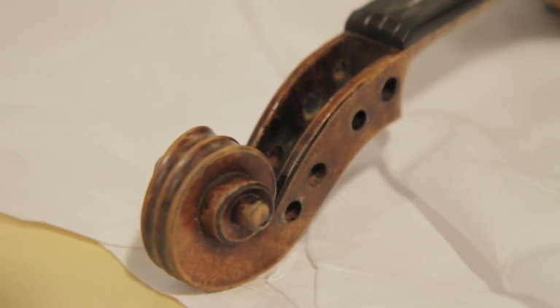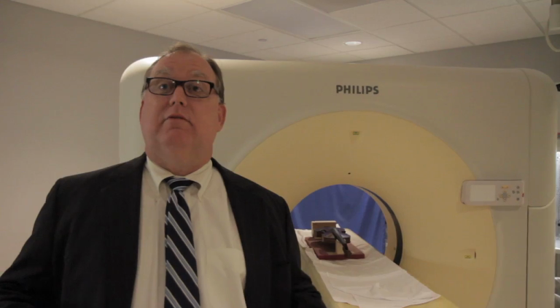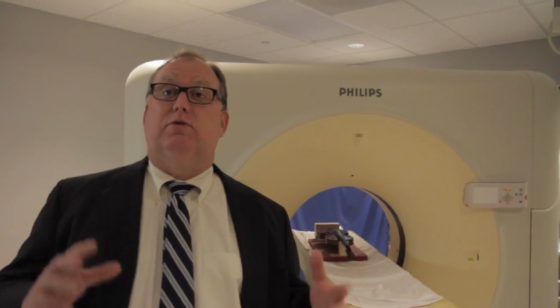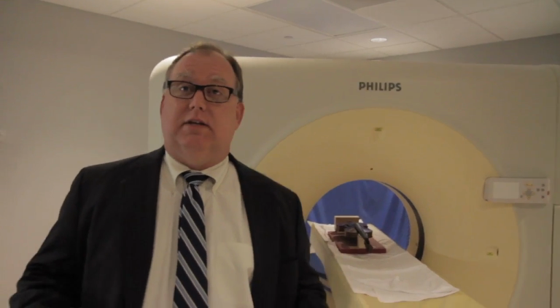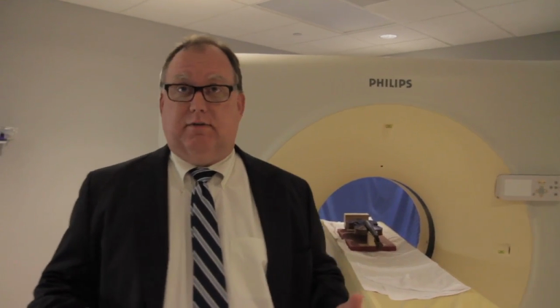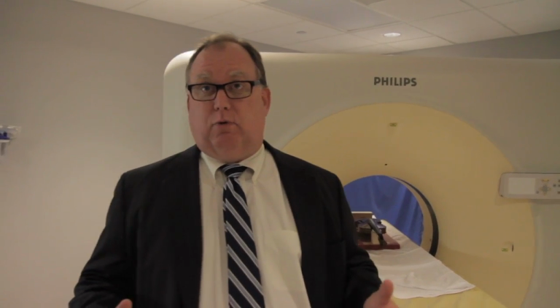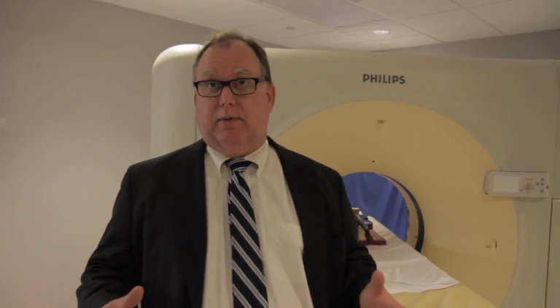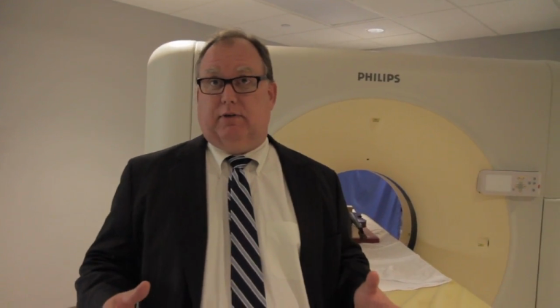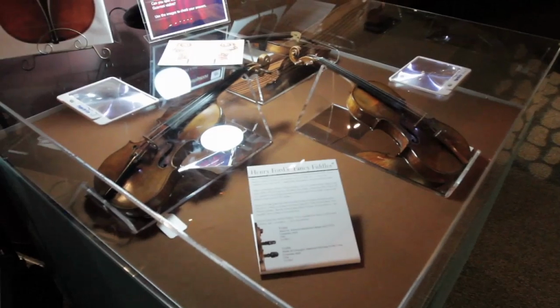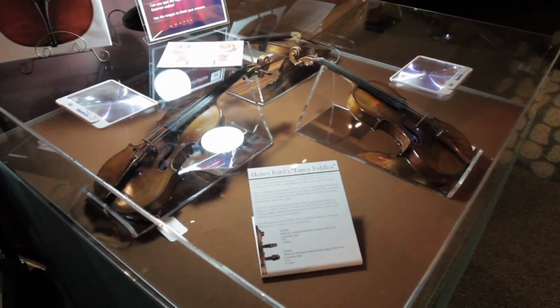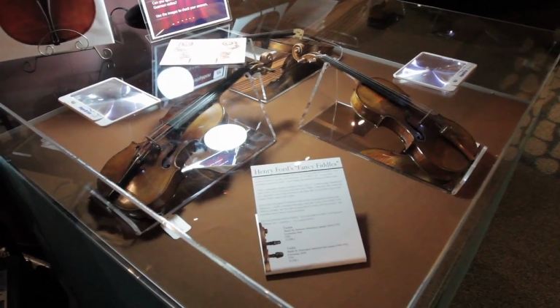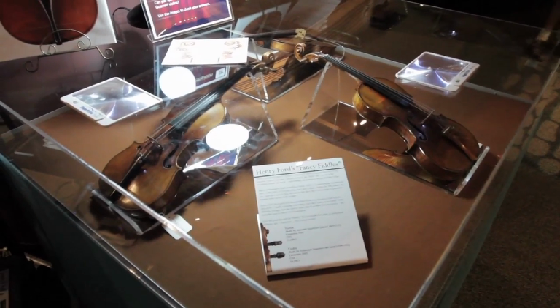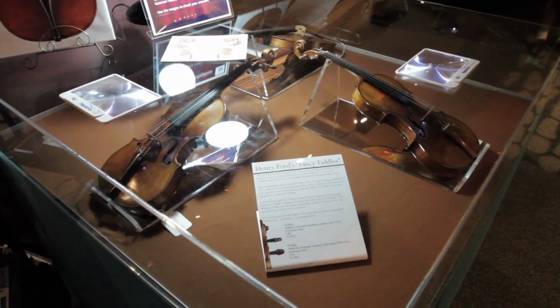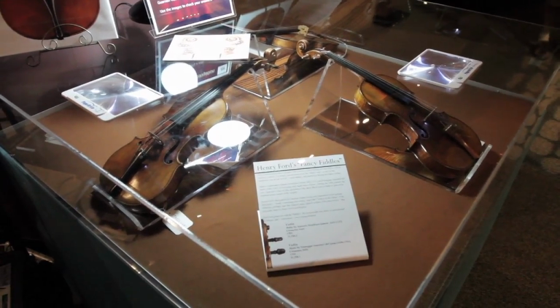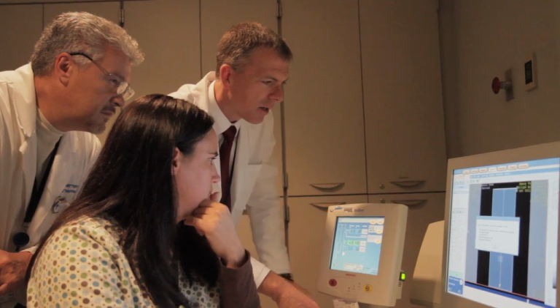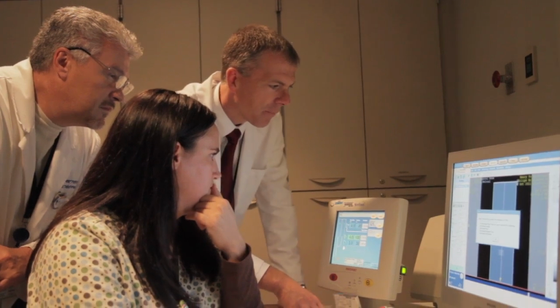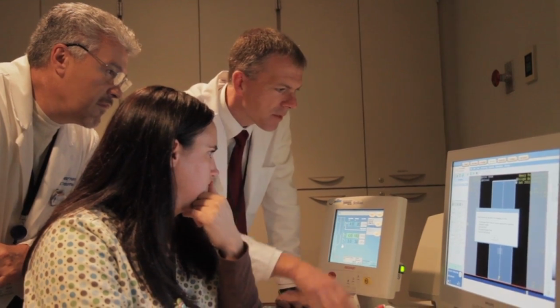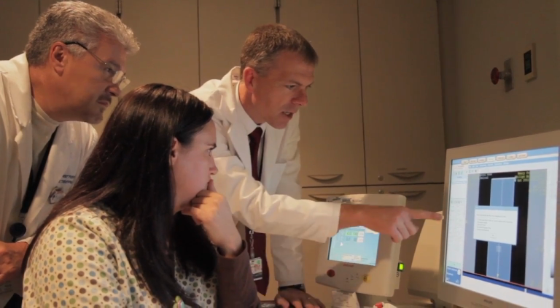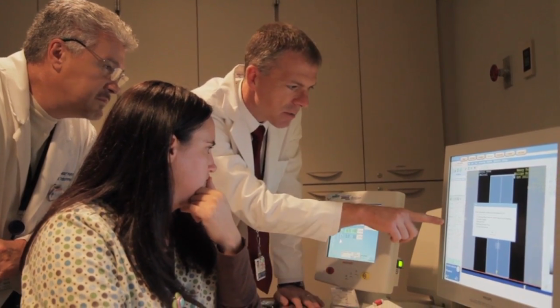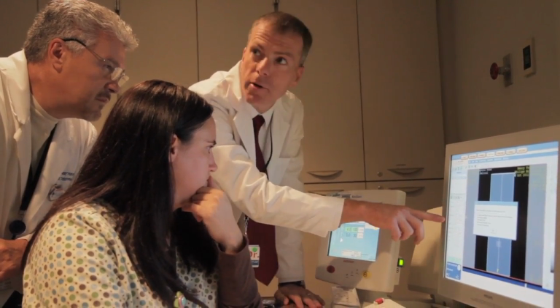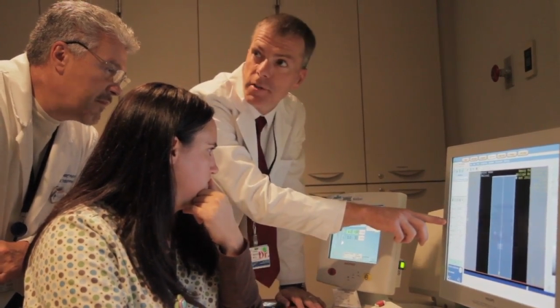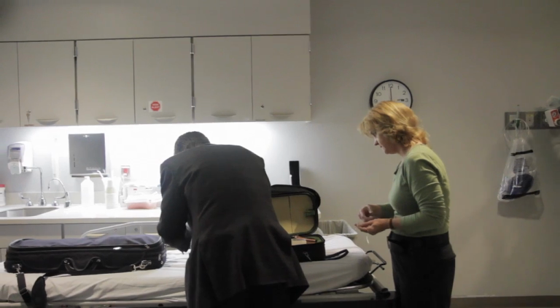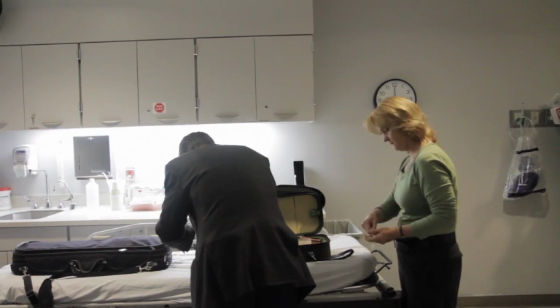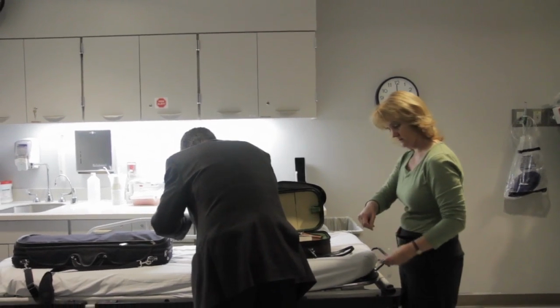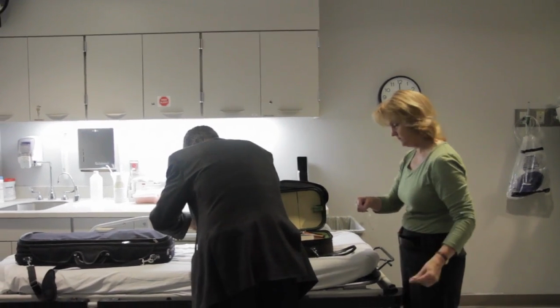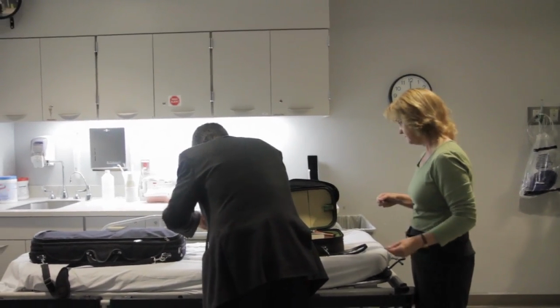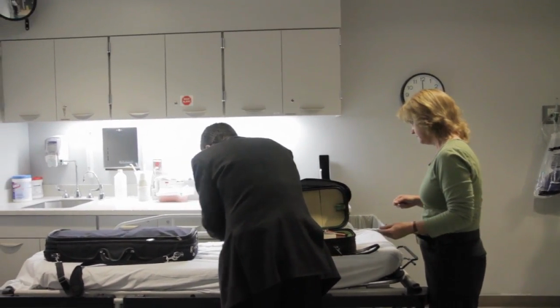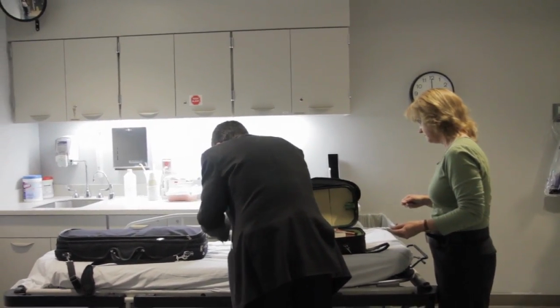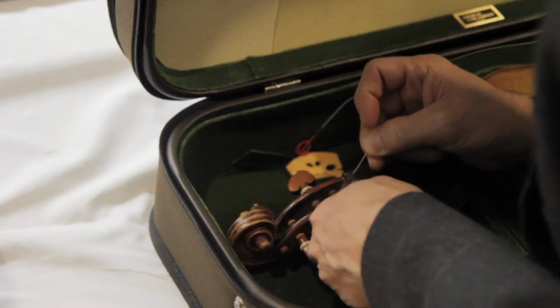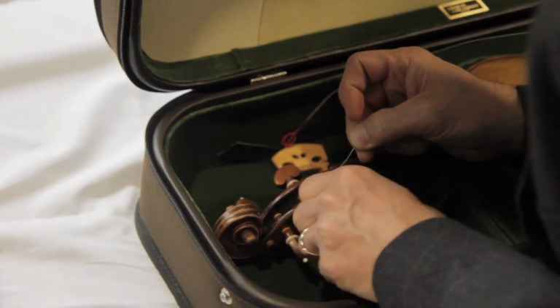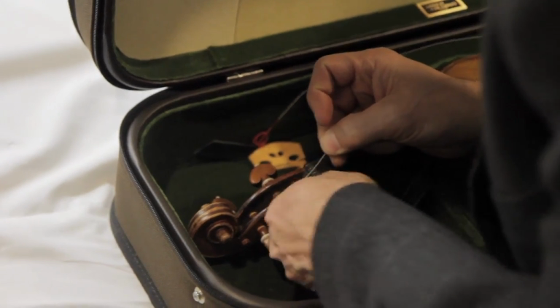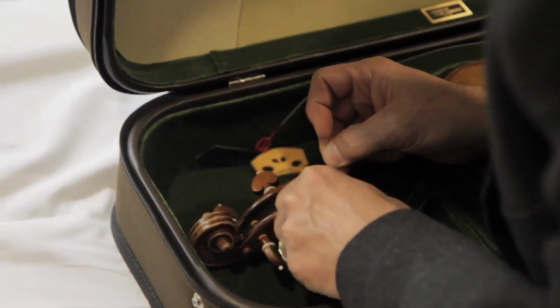Today there are two legacies of Henry Ford coming together: the Henry Ford Museums and the Henry Ford Hospital and Health System. What we're doing is taking some of the greatest violins from our collection — the greatest violins in the world — and CT scanning them to understand how they were built.